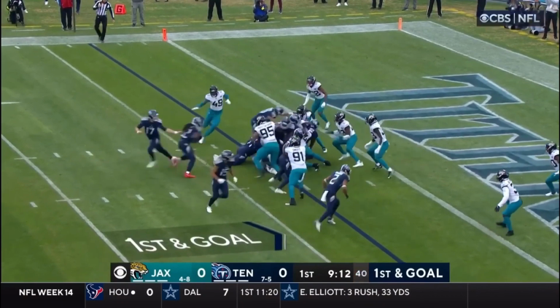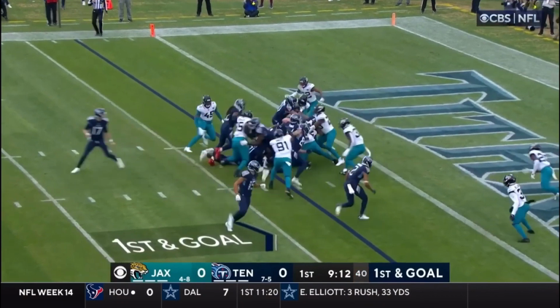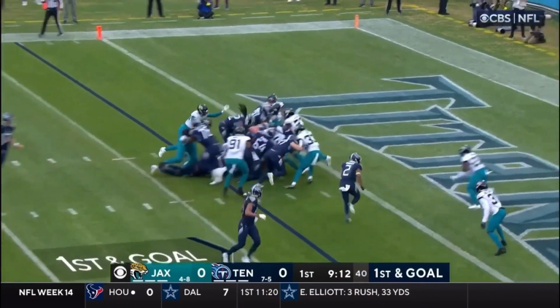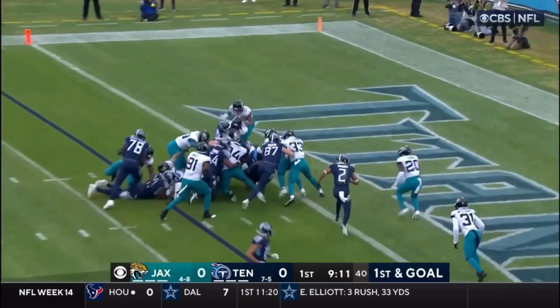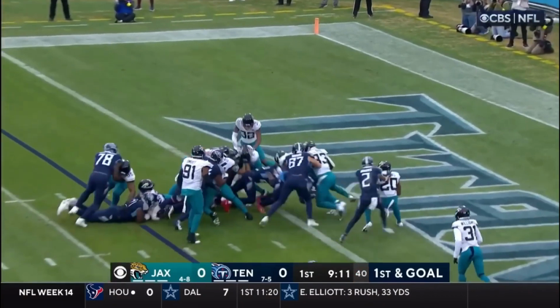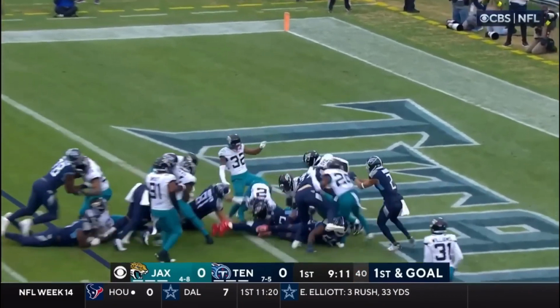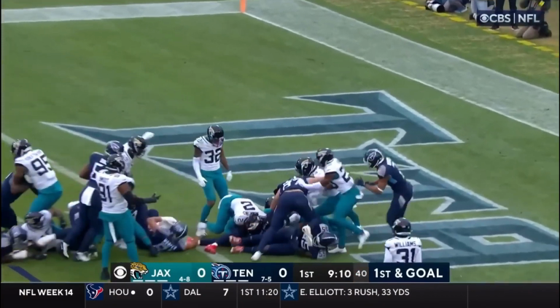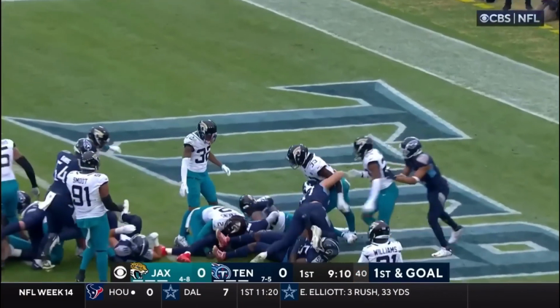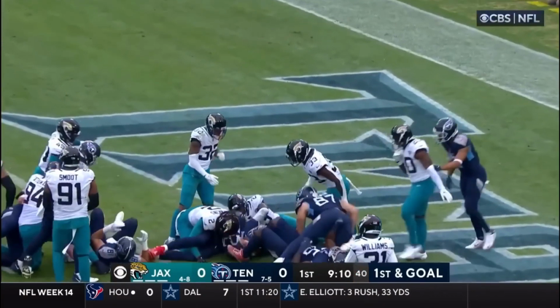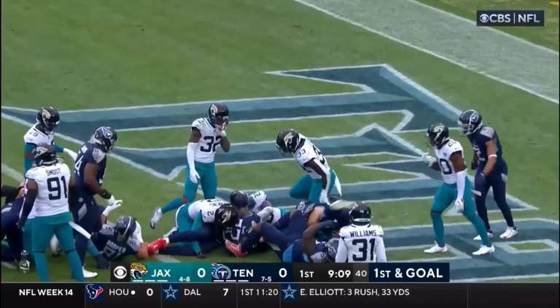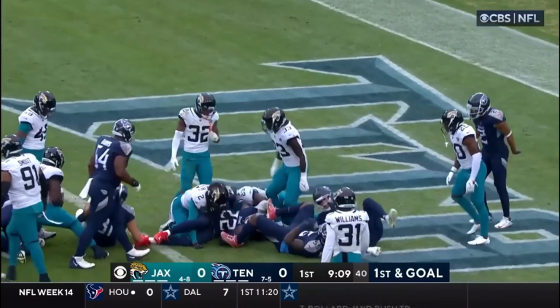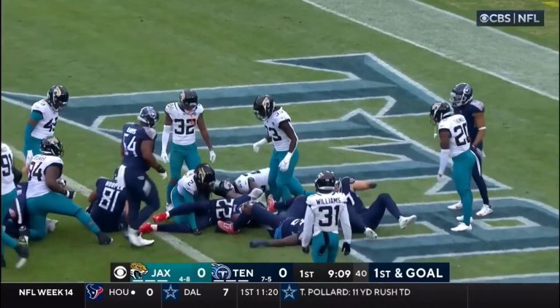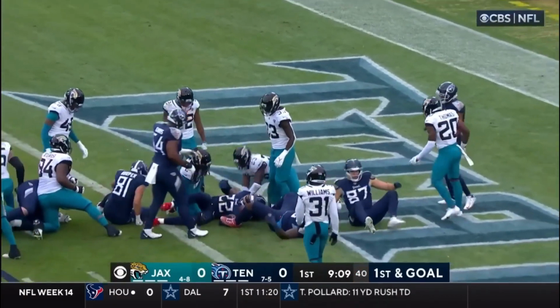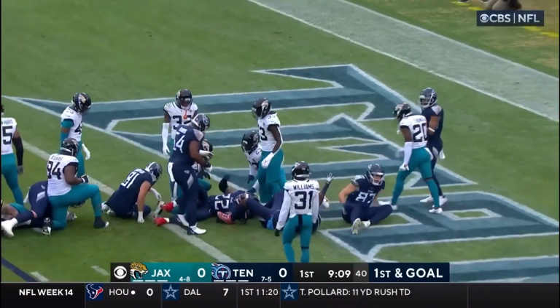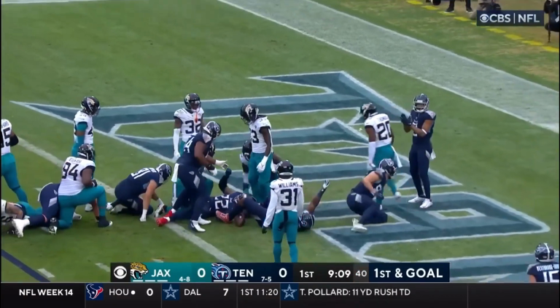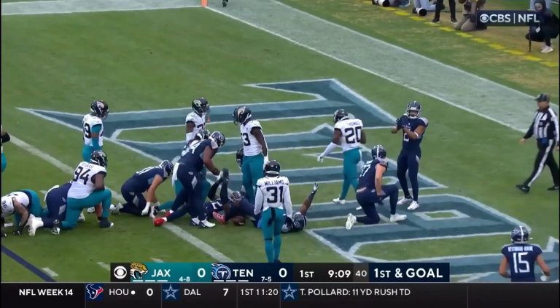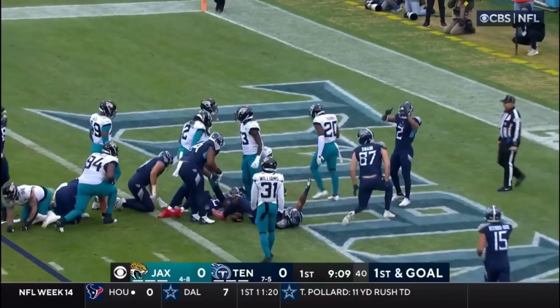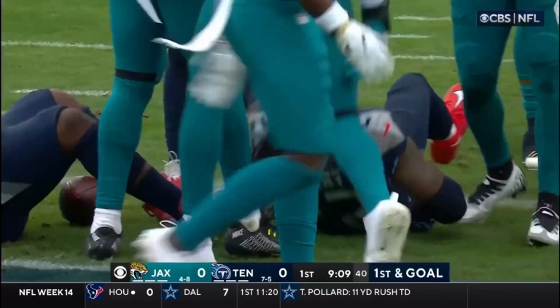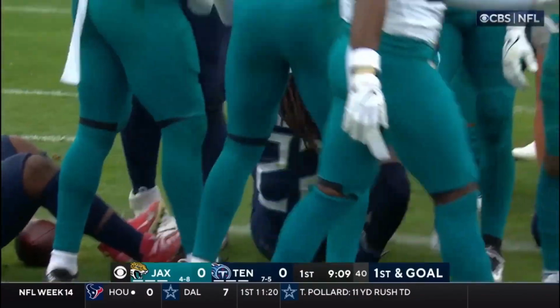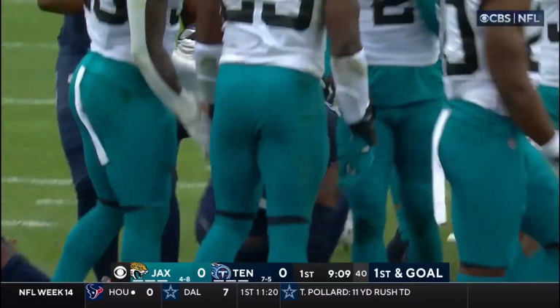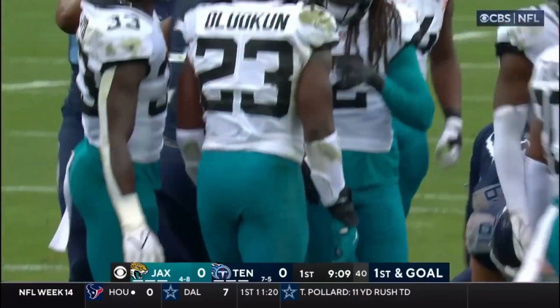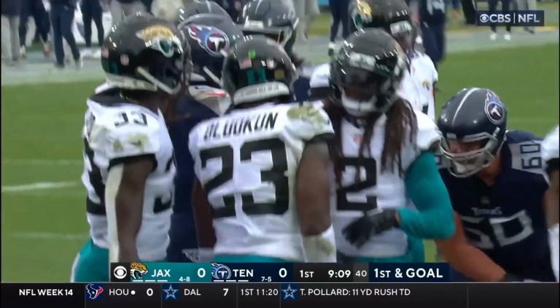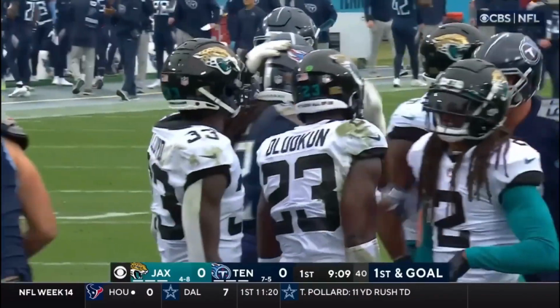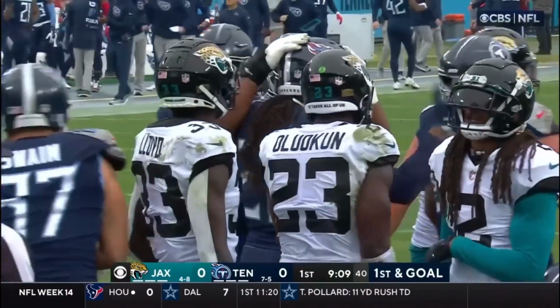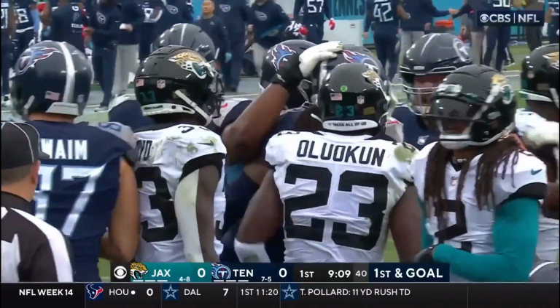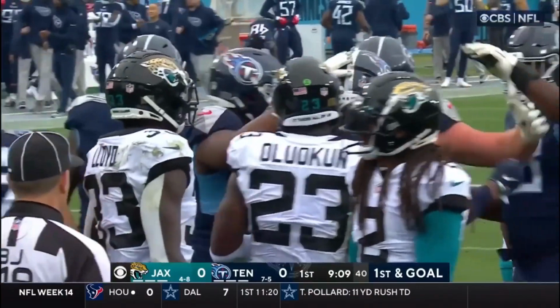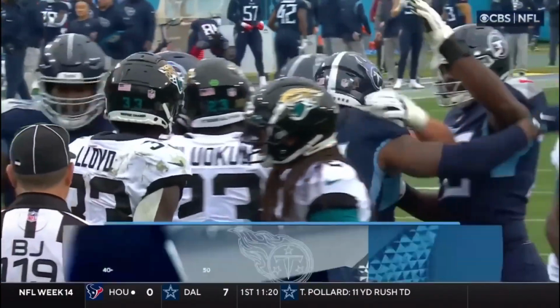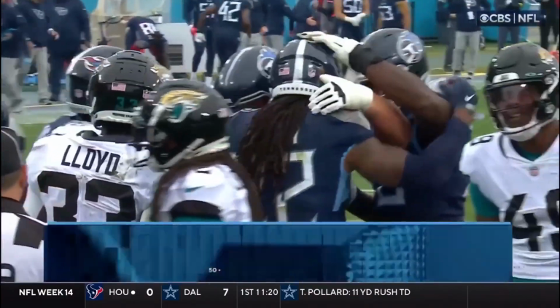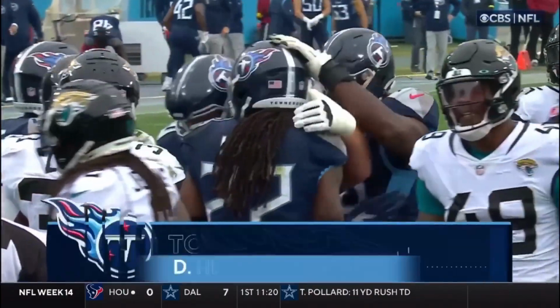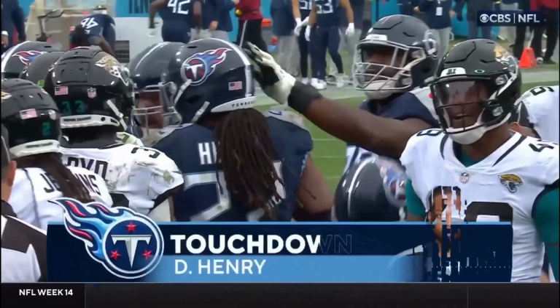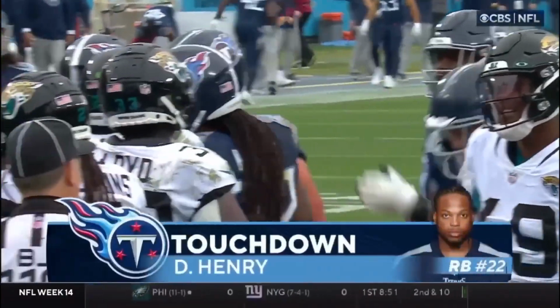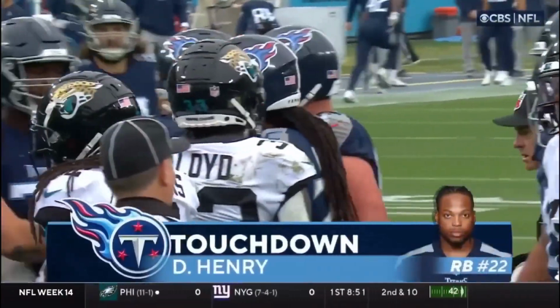Henry — up the middle and in! Touchdown, Tennessee! Henry's 11th rushing touchdown of the season.